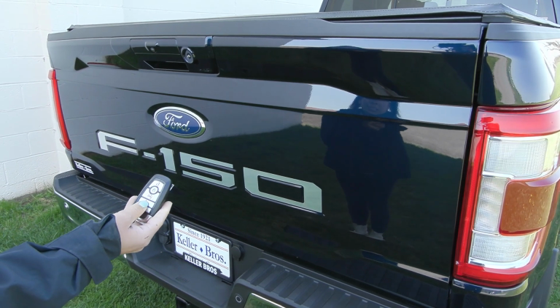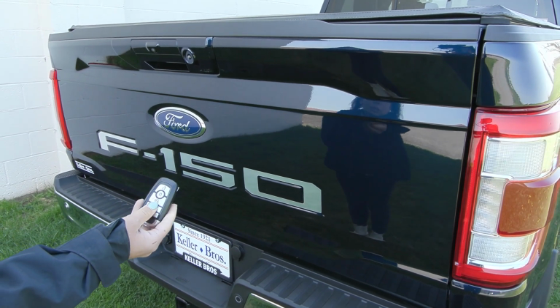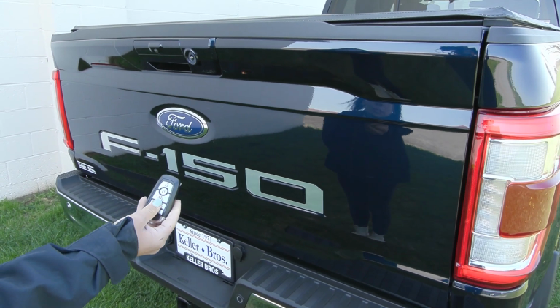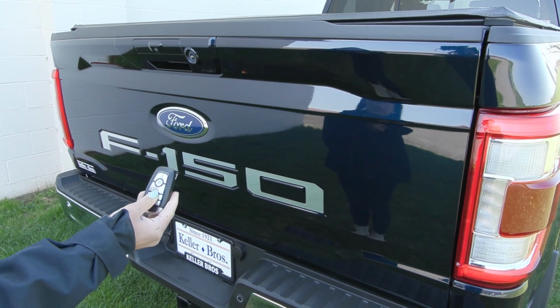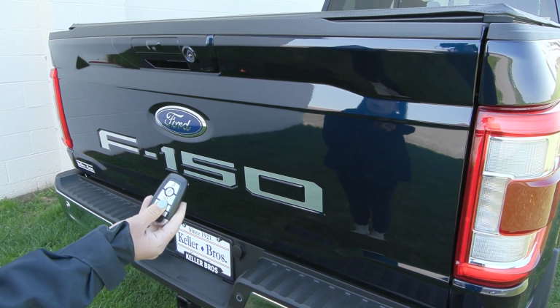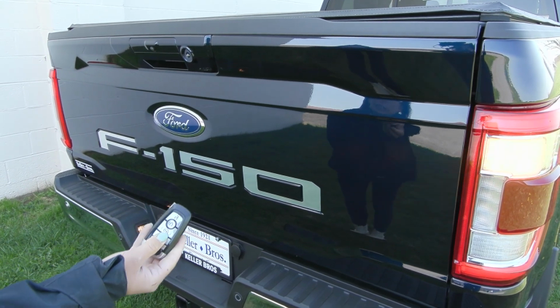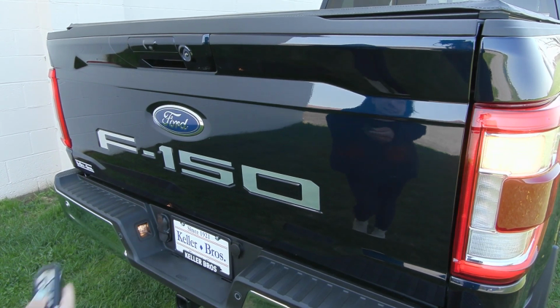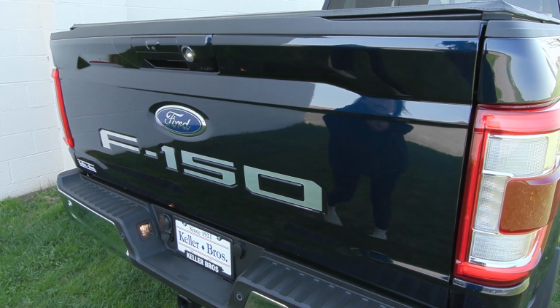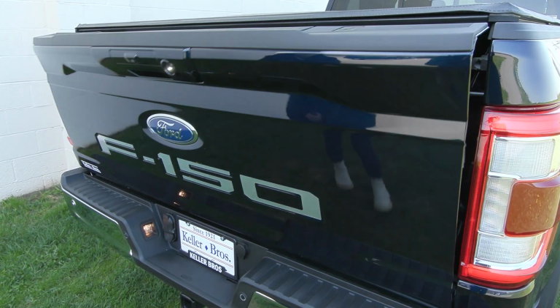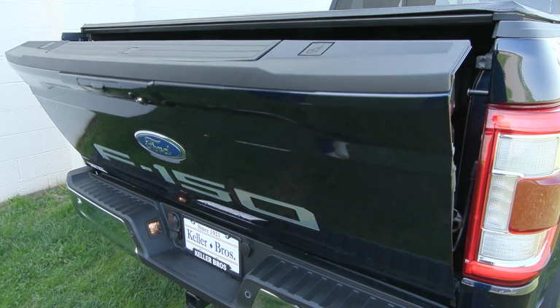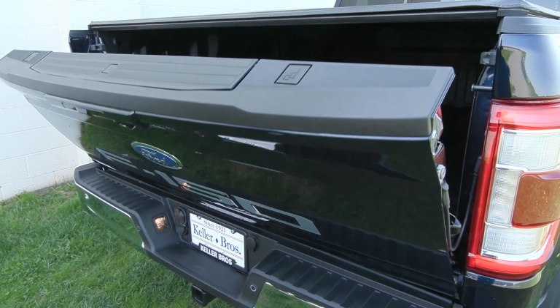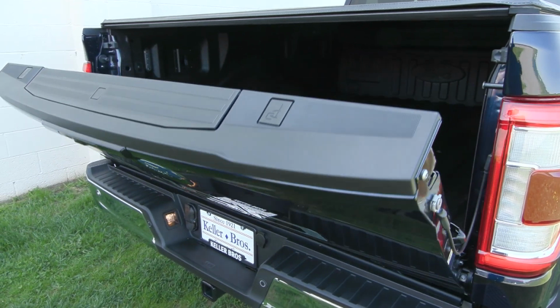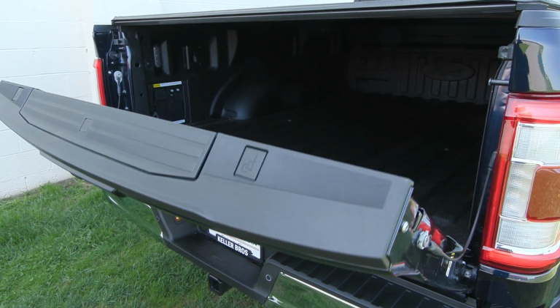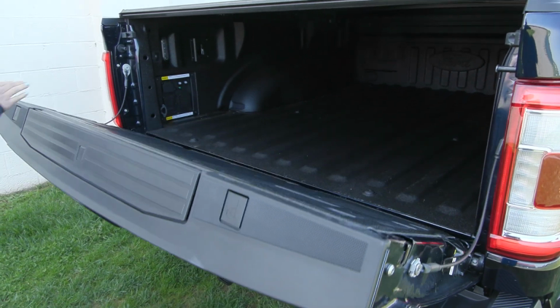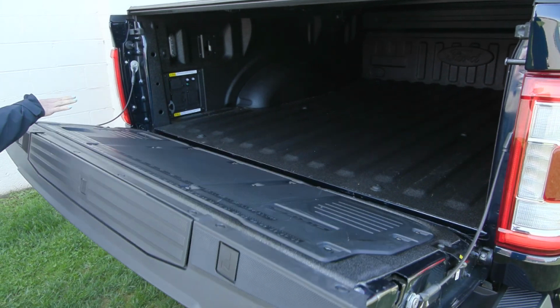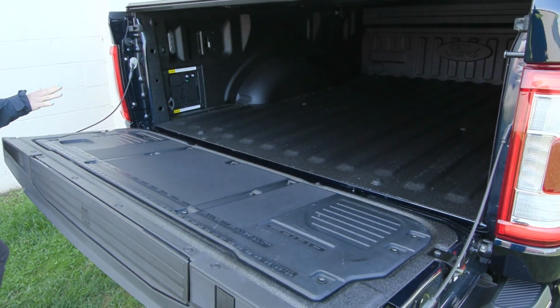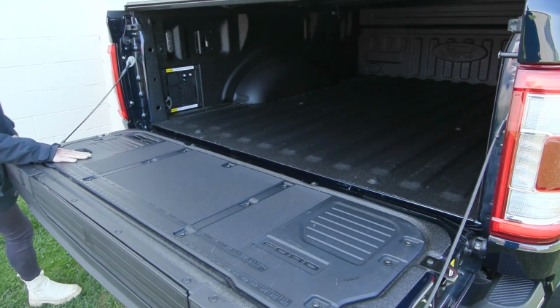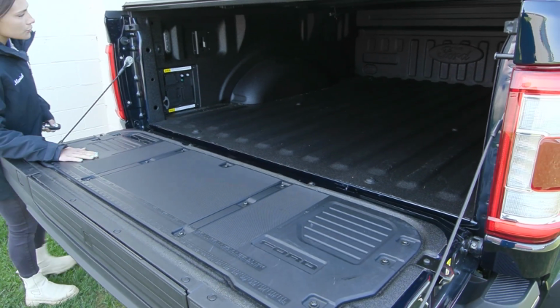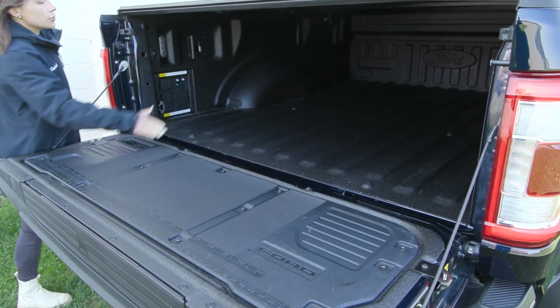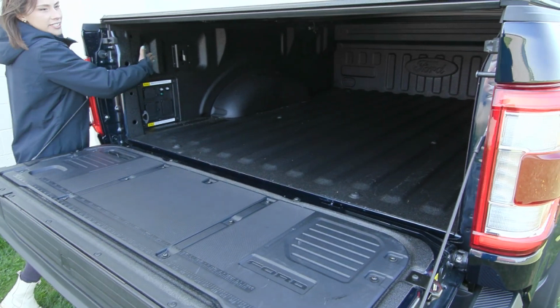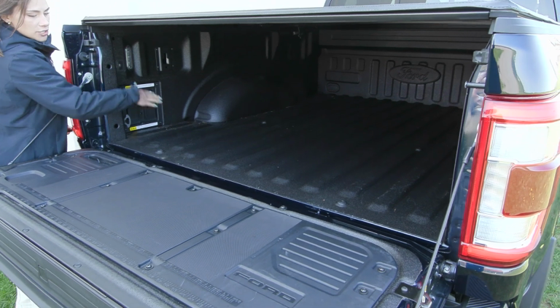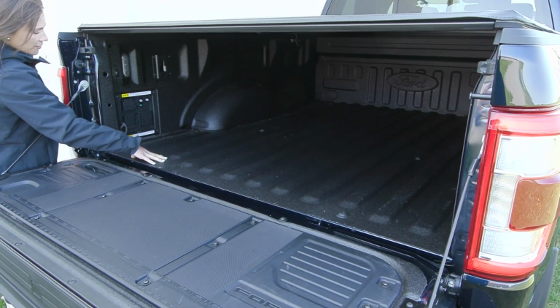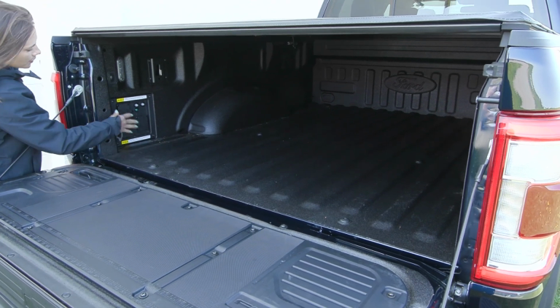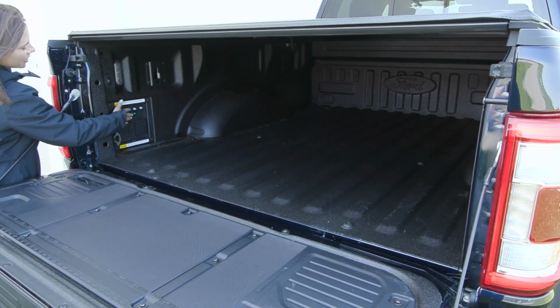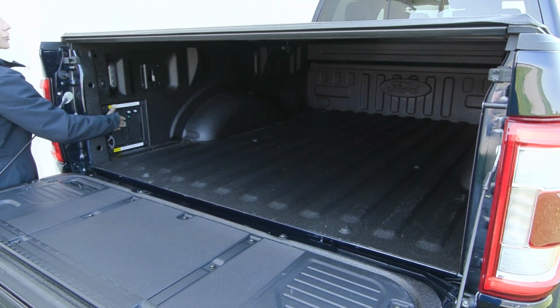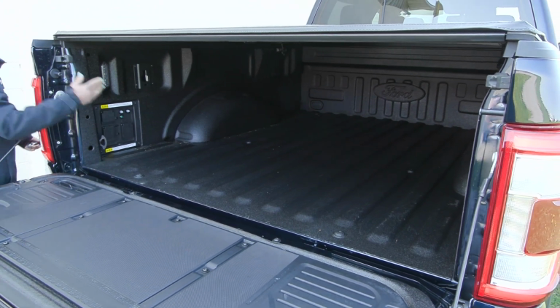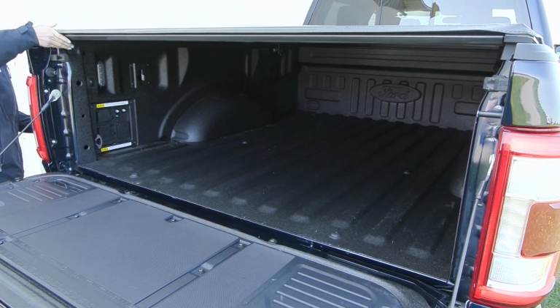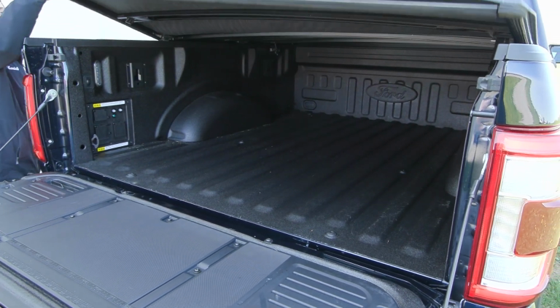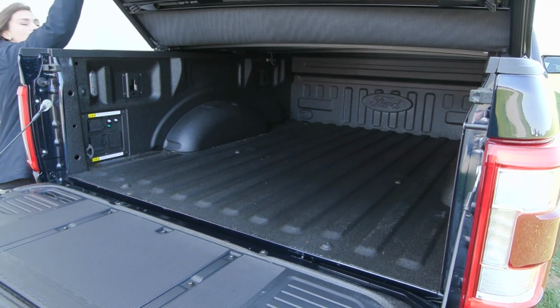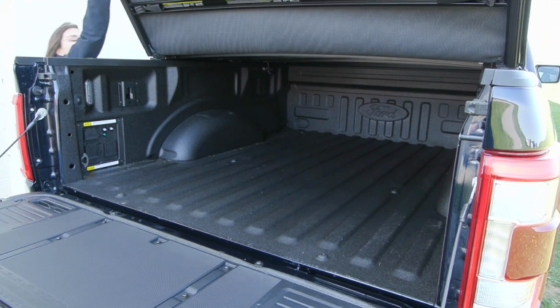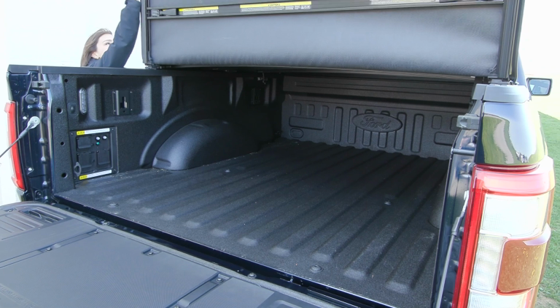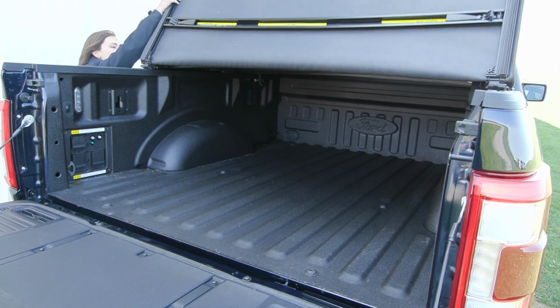This truck is equipped with a remote start system. You also have the power release tailgate, and this tailgate will go back up as well. You have the bed utility group, which gives you a lot of great options, including your LED lighting. You also have the spray-in bed liner, your 7.2 kilowatt onboard outlet, and your tonneau cover.